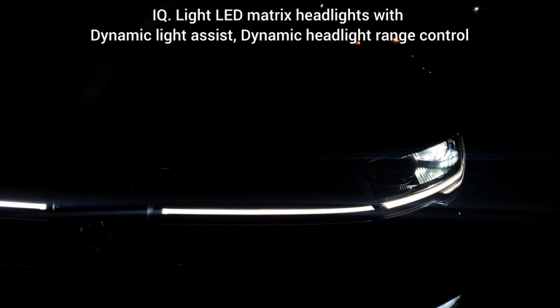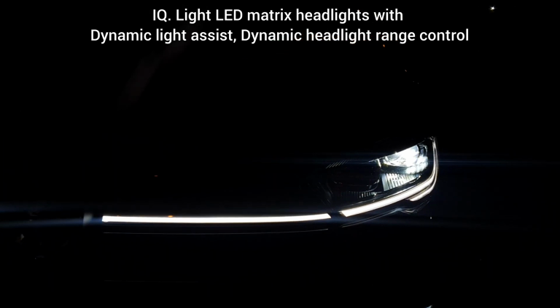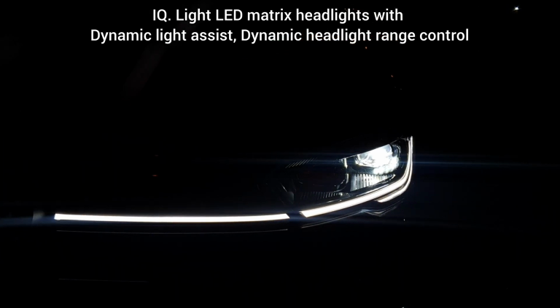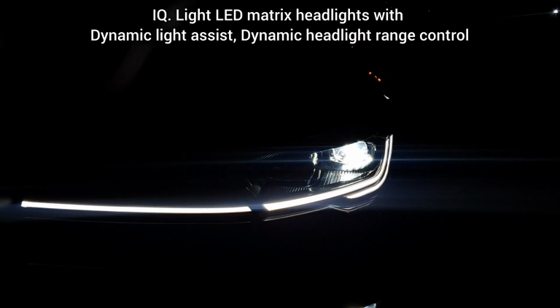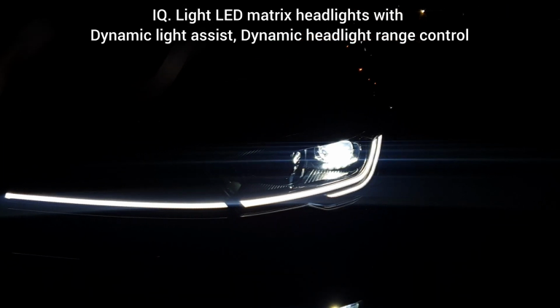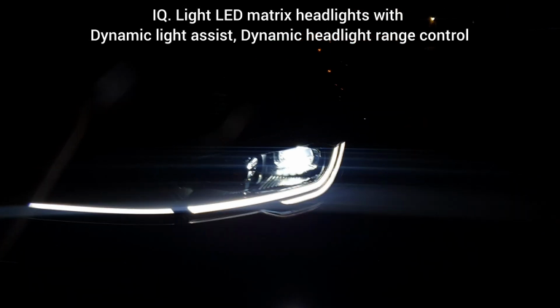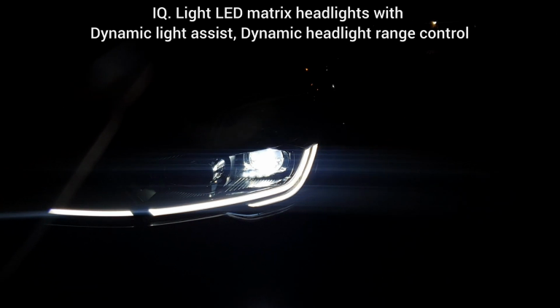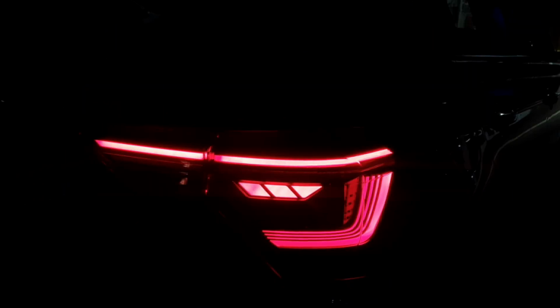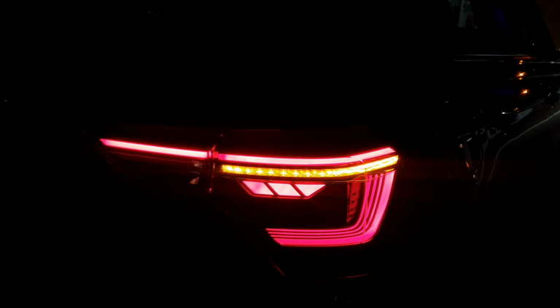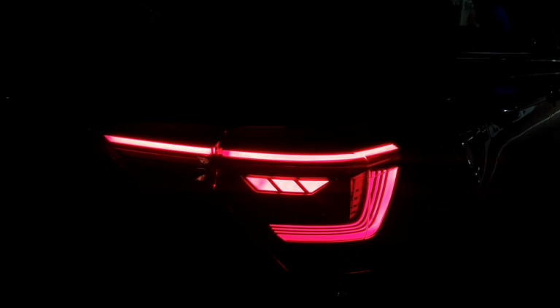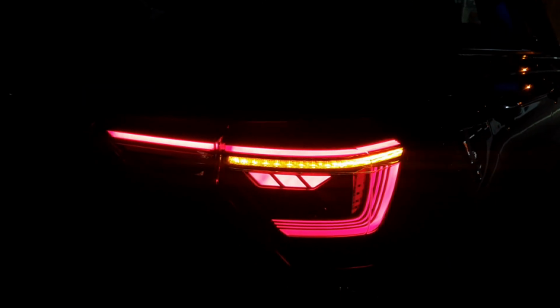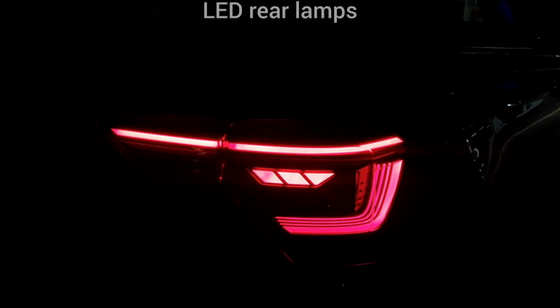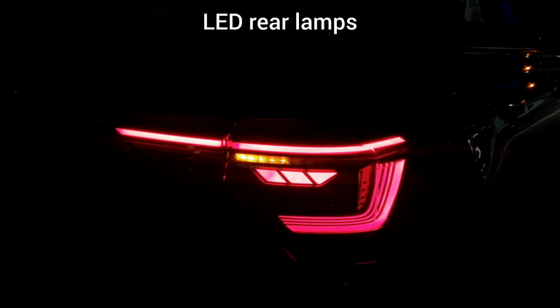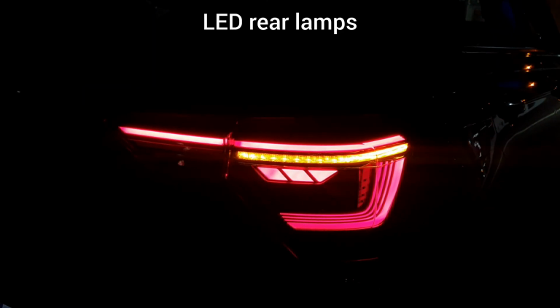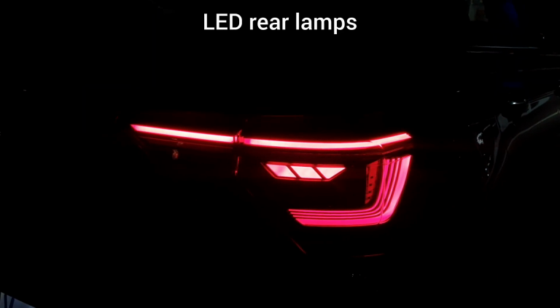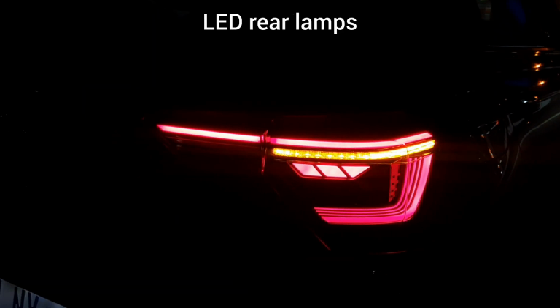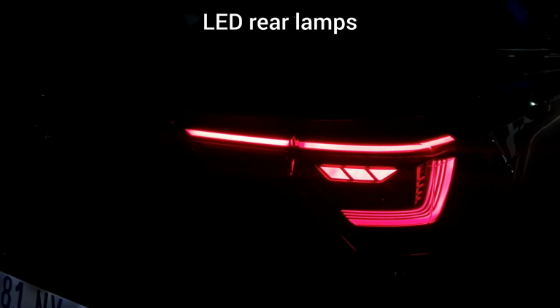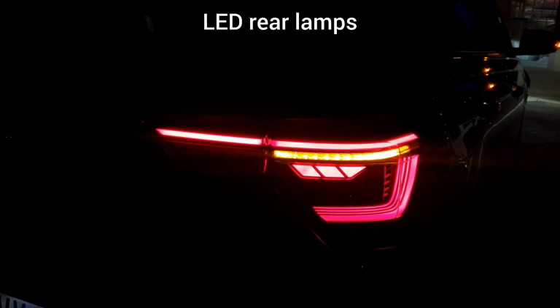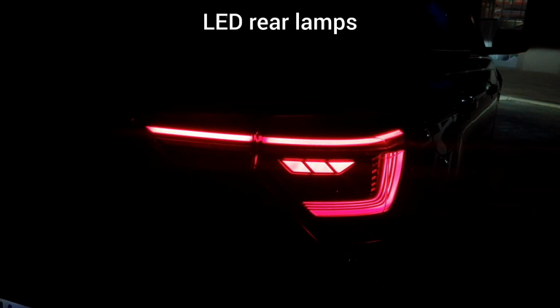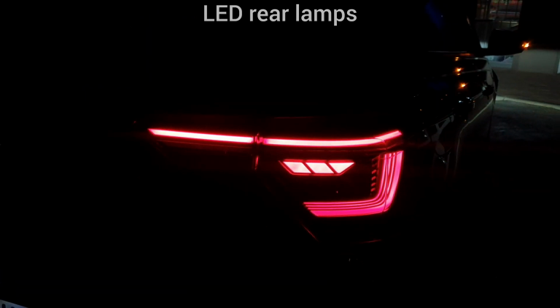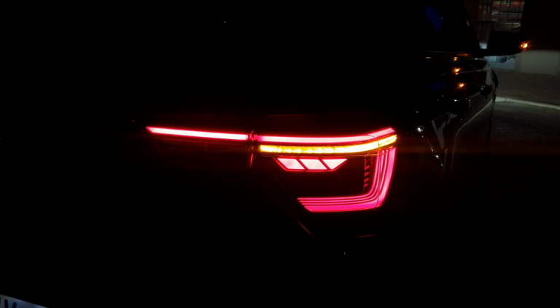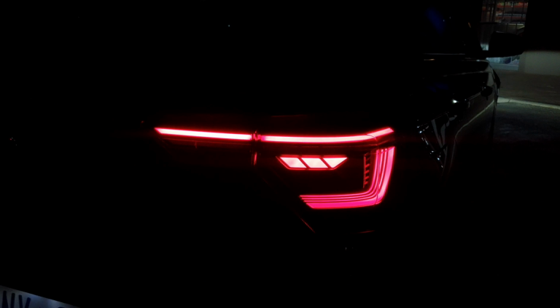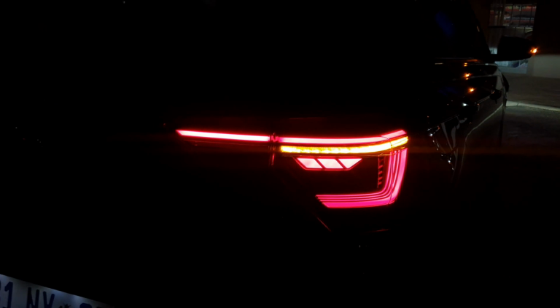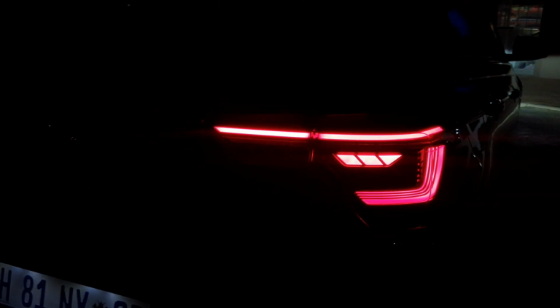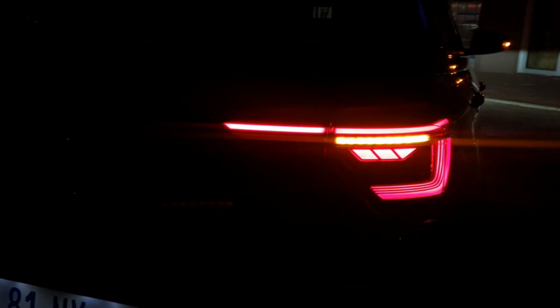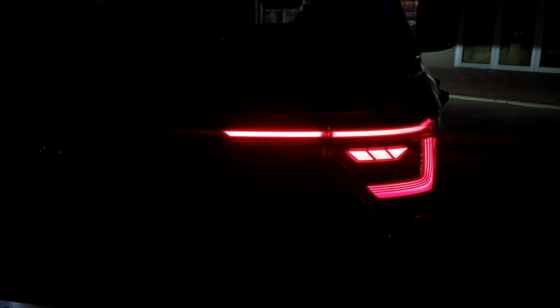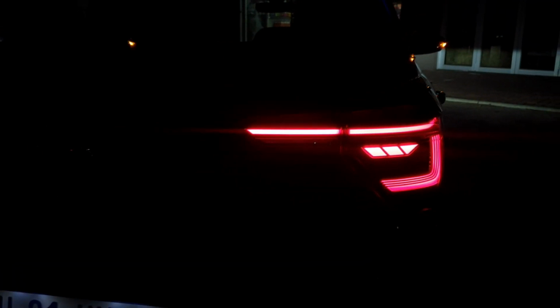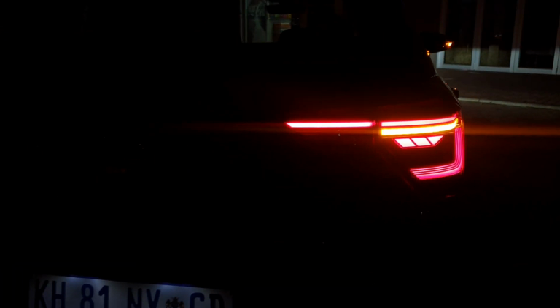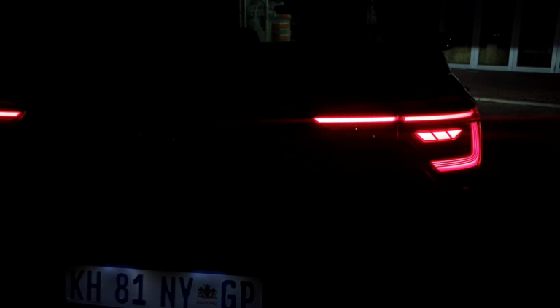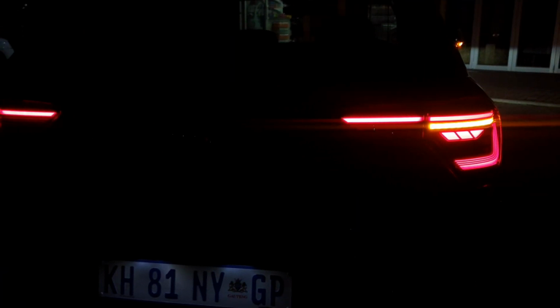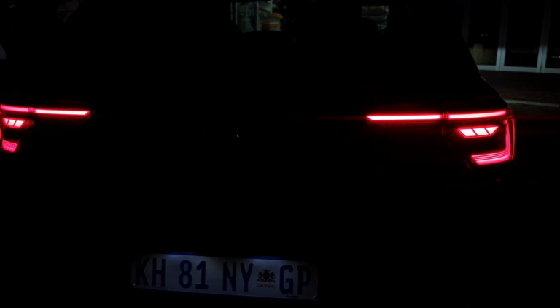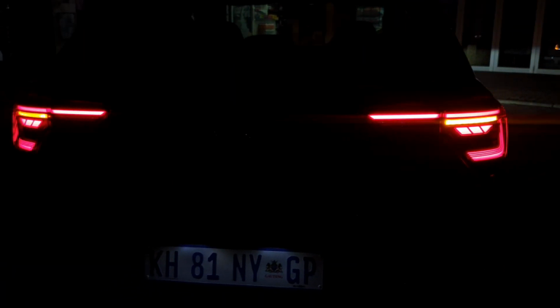Welcome back to Switcher South Africa. Today you guys don't see me but trust me you will know I'm here. I'll be demonstrating how the lights on this Volkswagen Polo Life work, and more especially the headlamps.